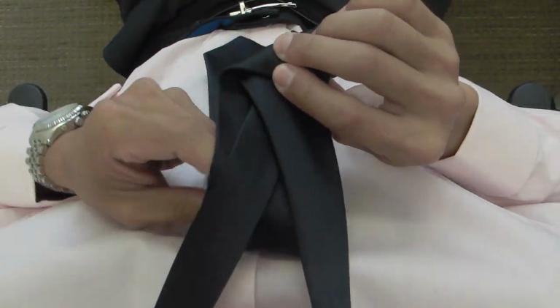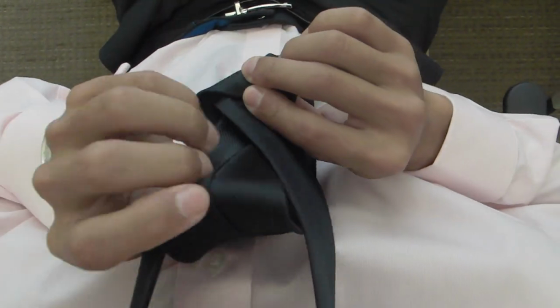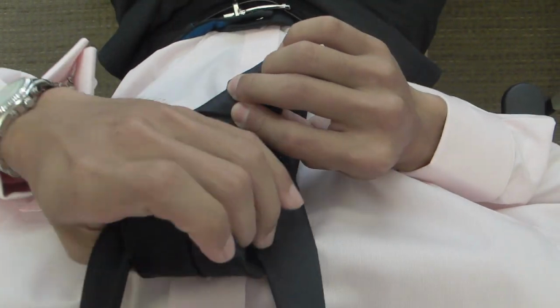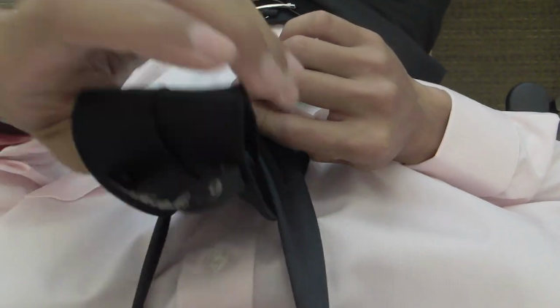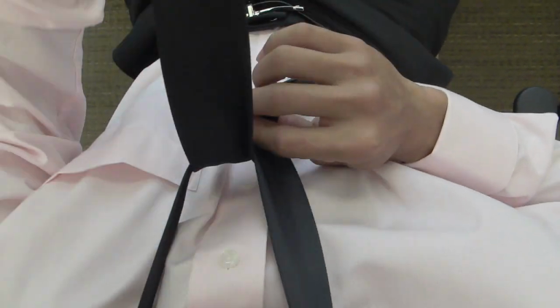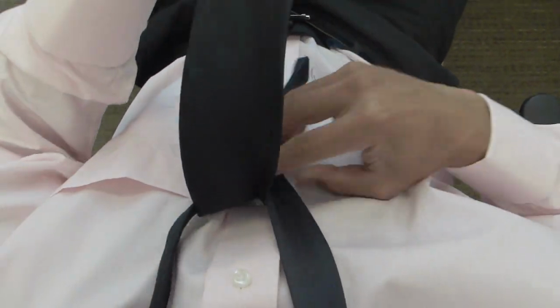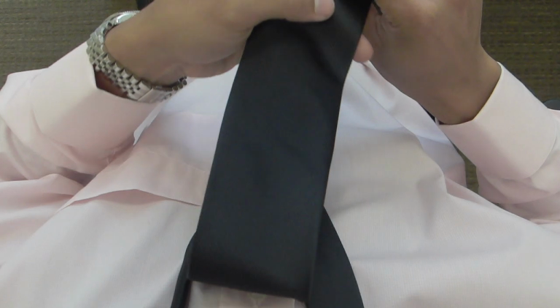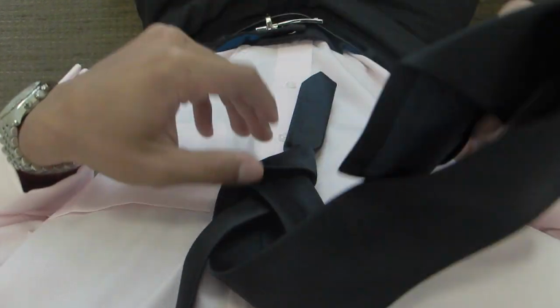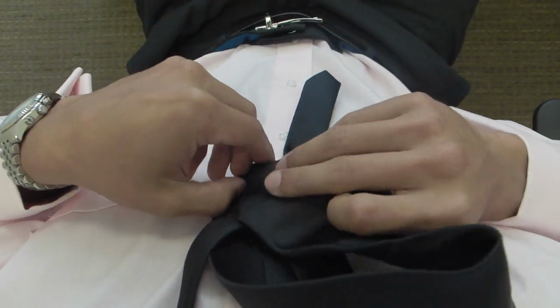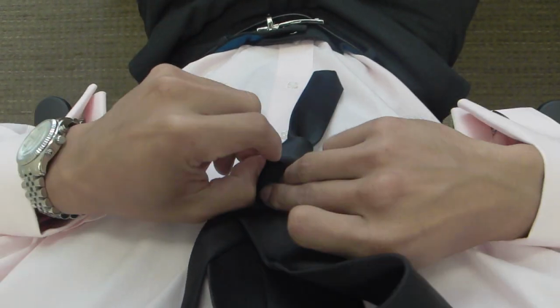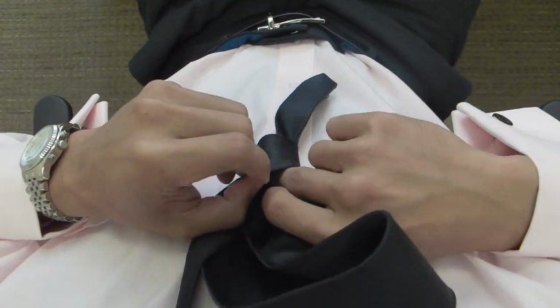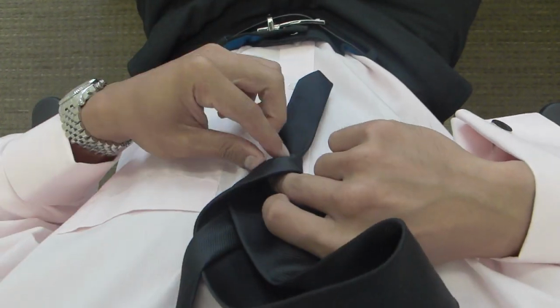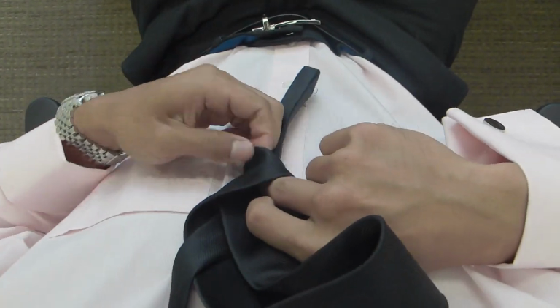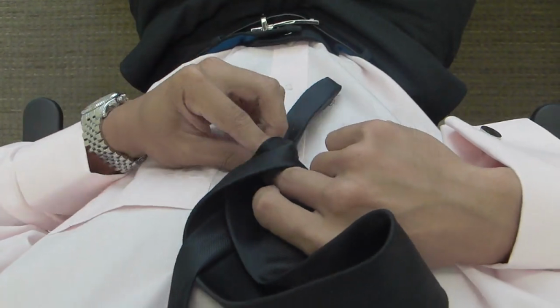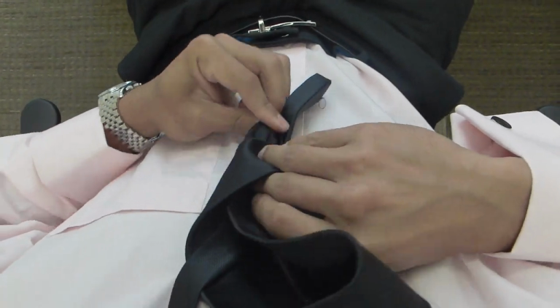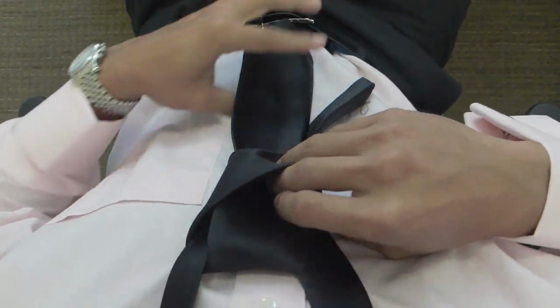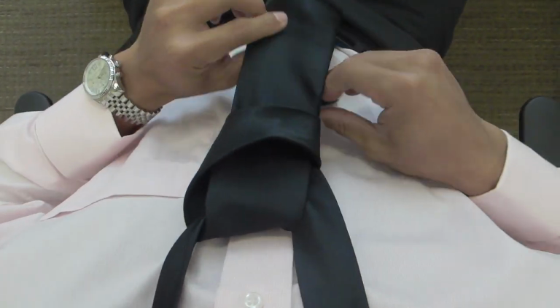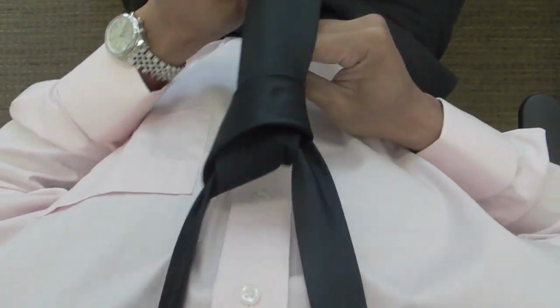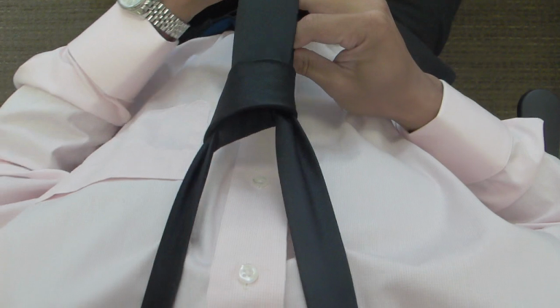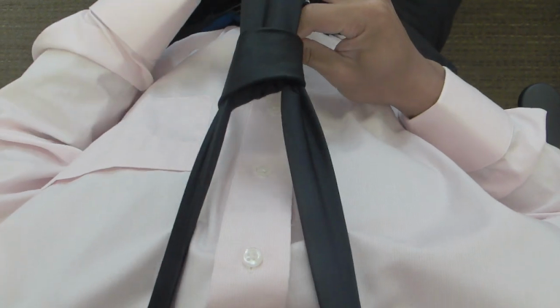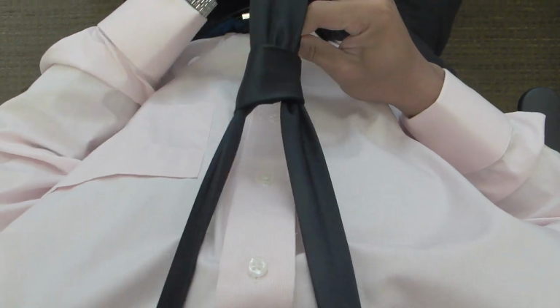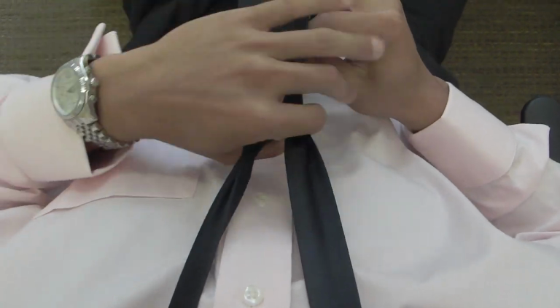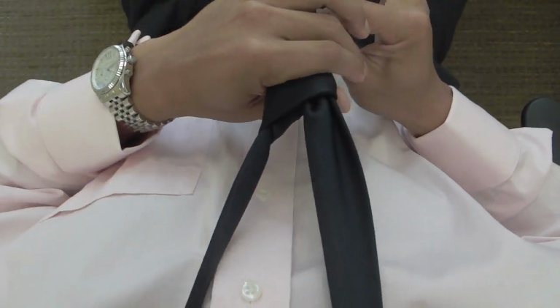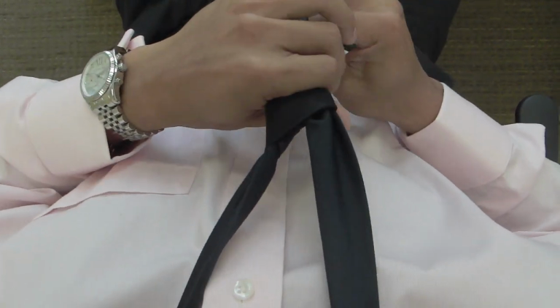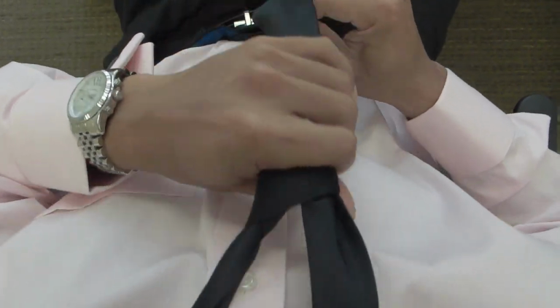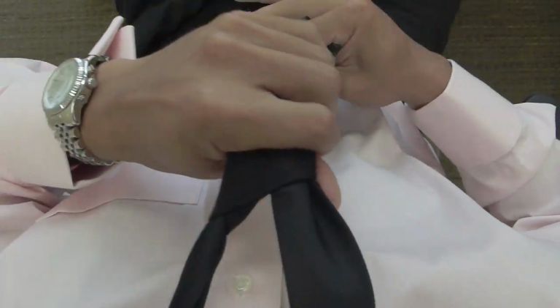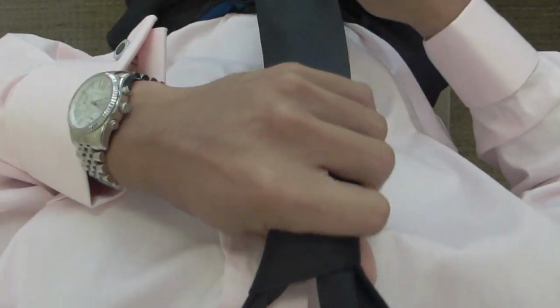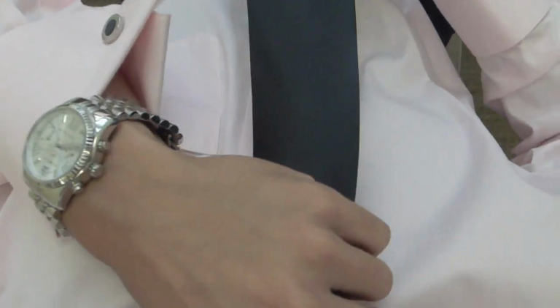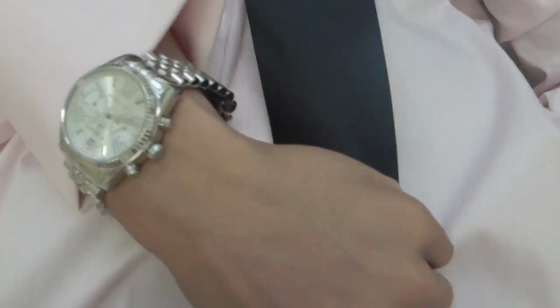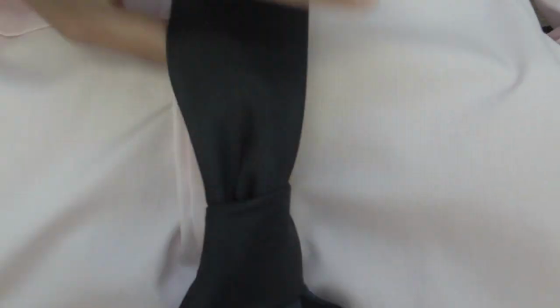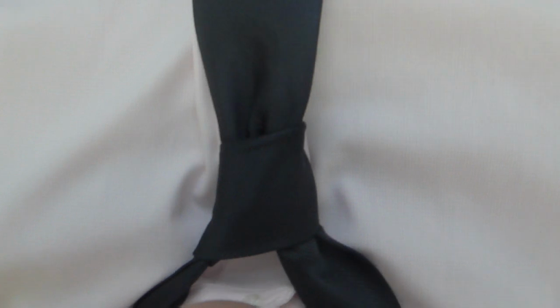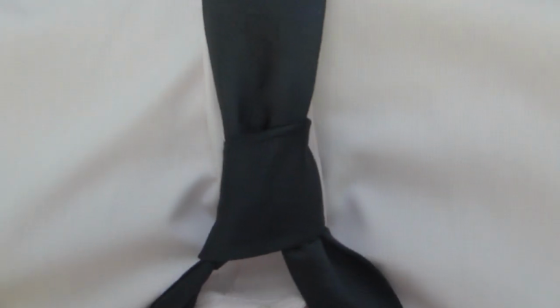Bring it up through the loop and then insert it through the loop you just created. That's it!